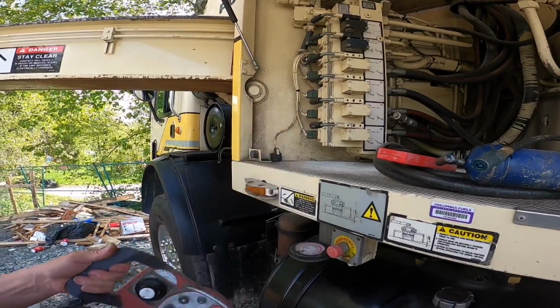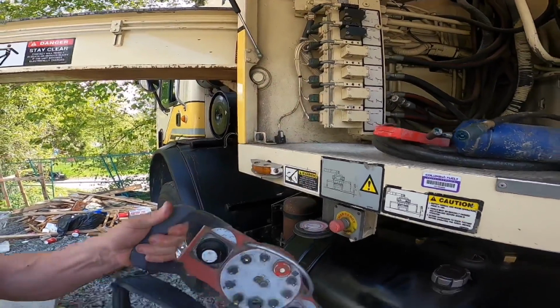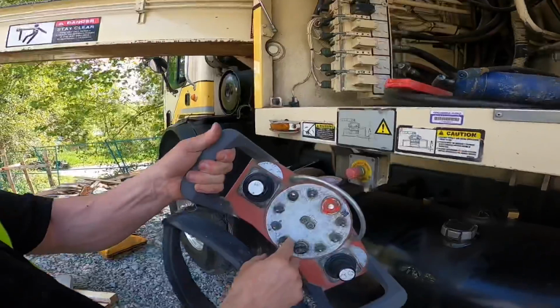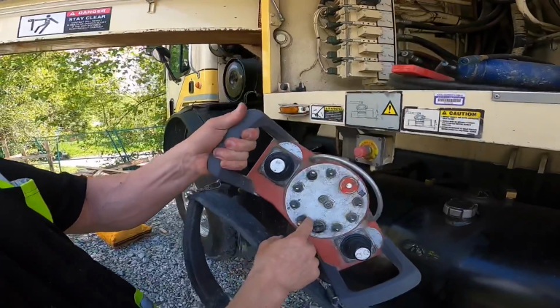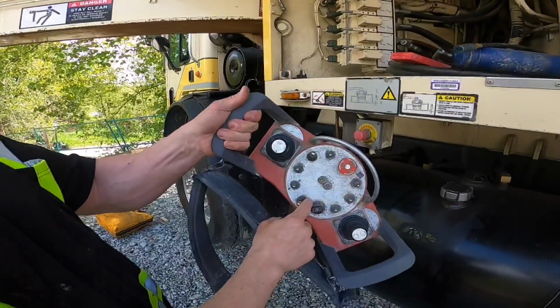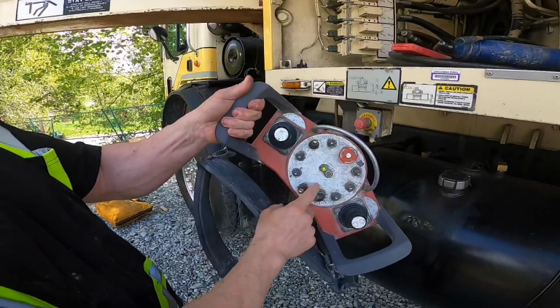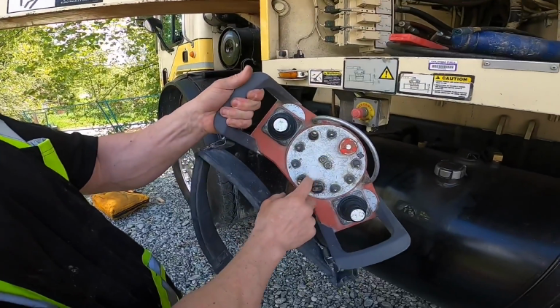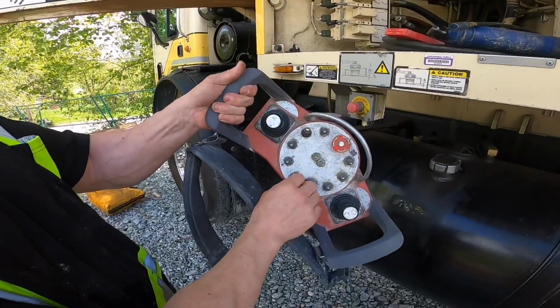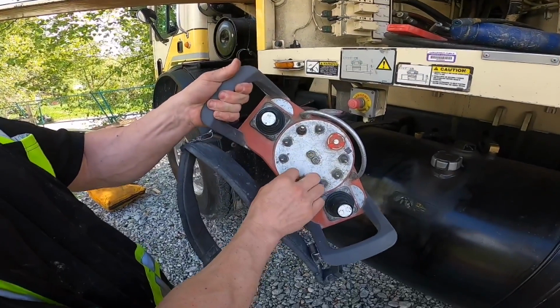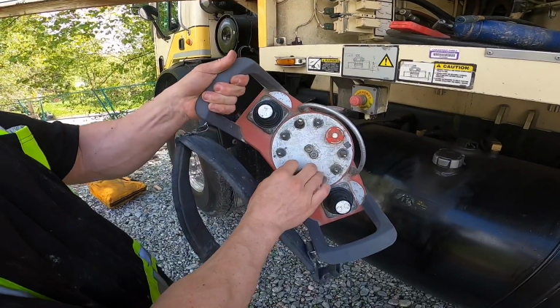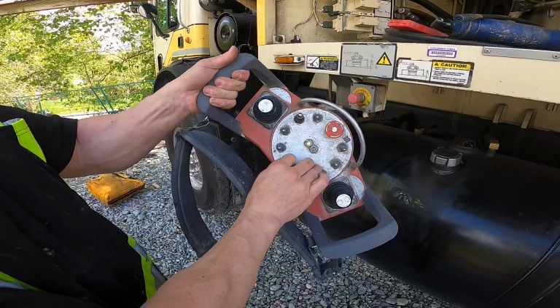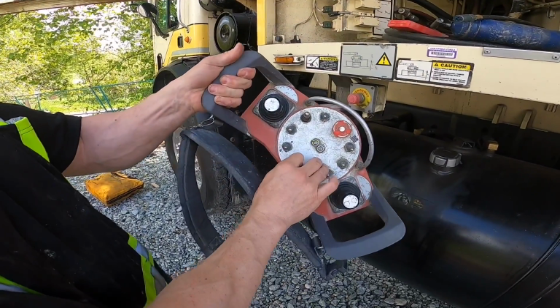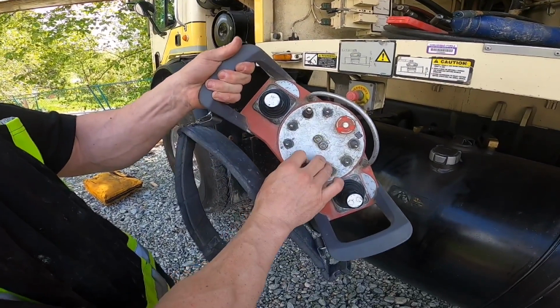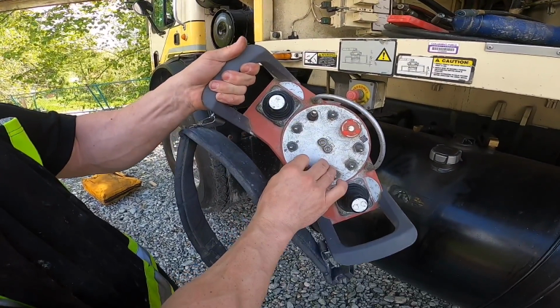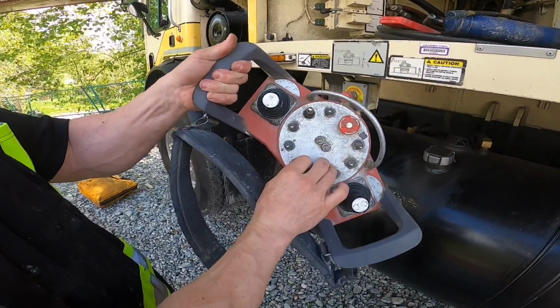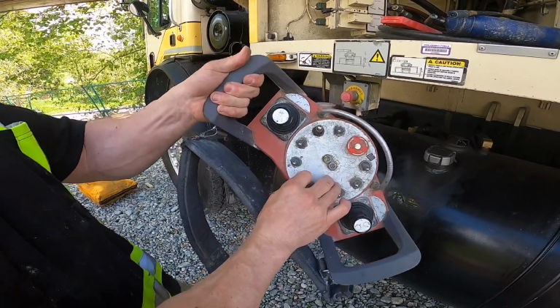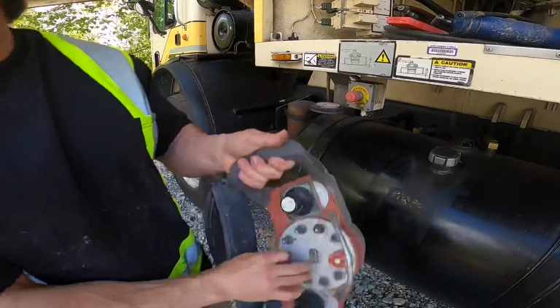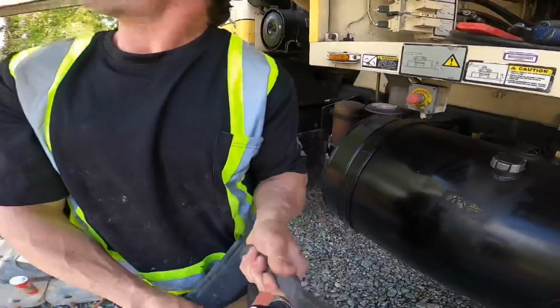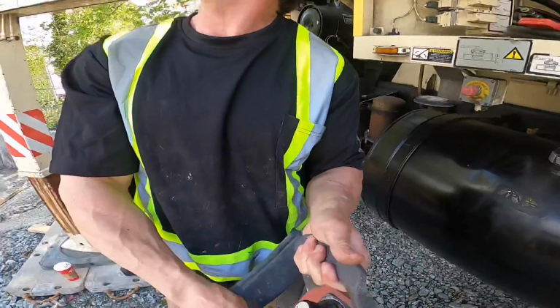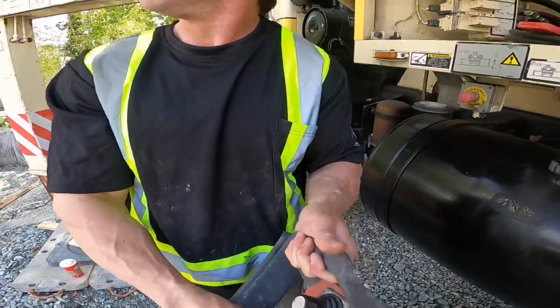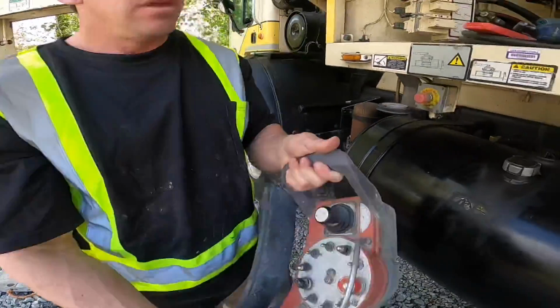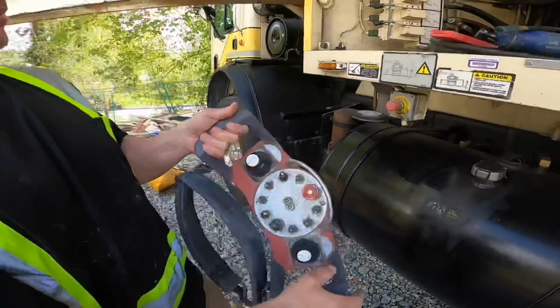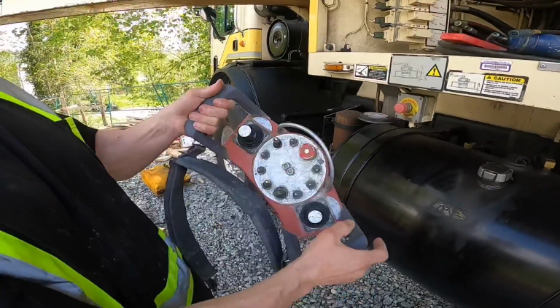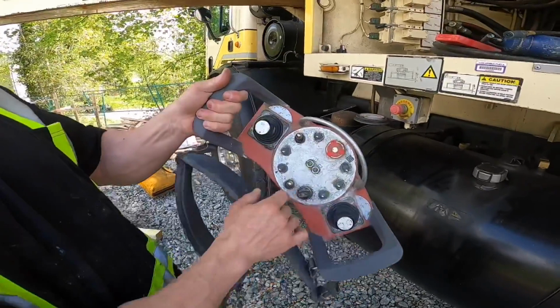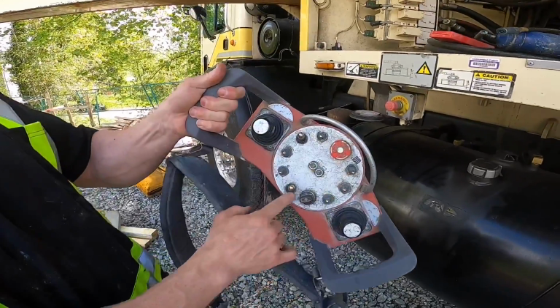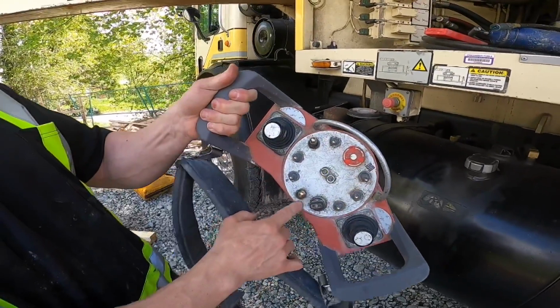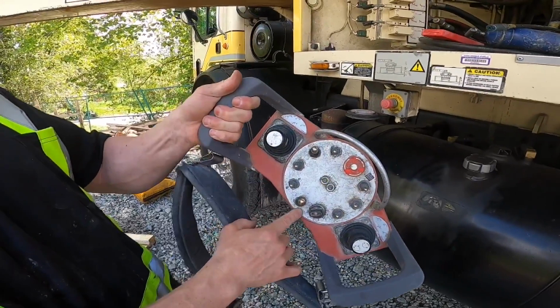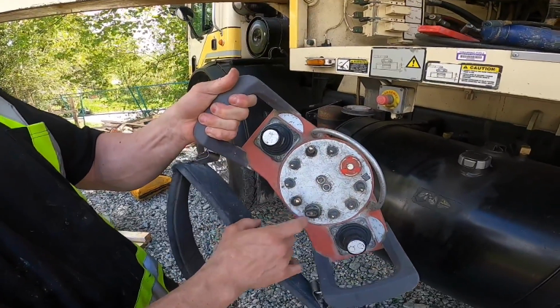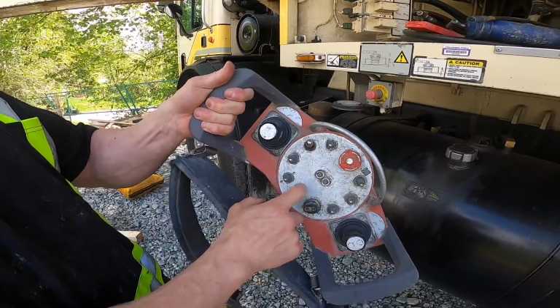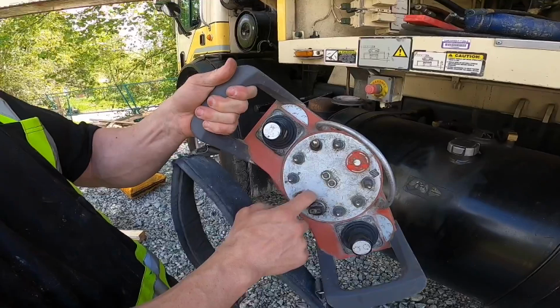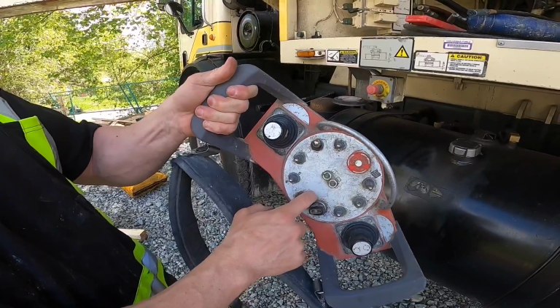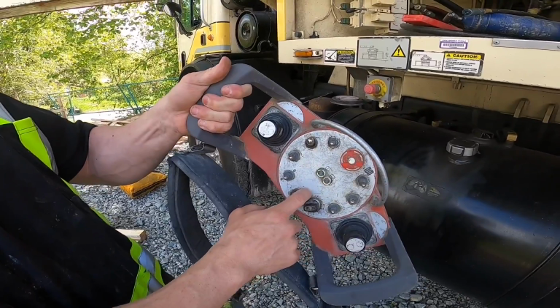Now we're going to jump over and set in snail mode and set our engagement point. Because we run the boom in snail mode 90% of the time, this is the most important one to set.